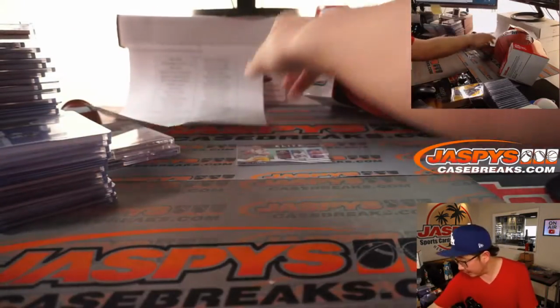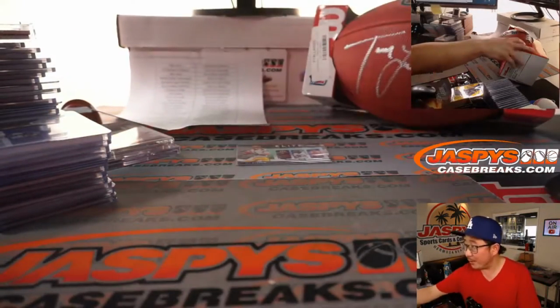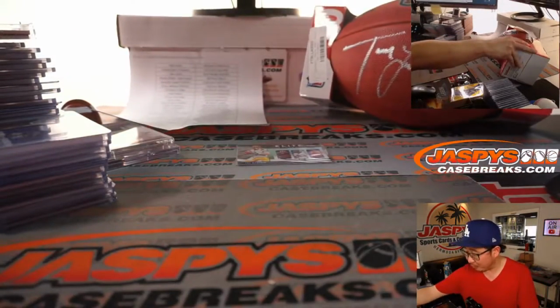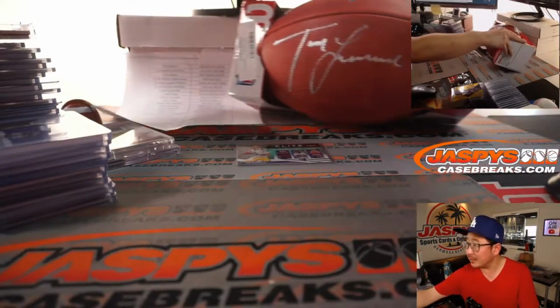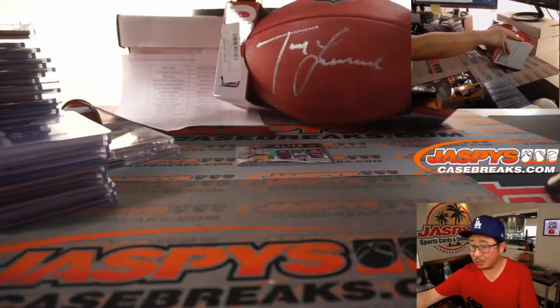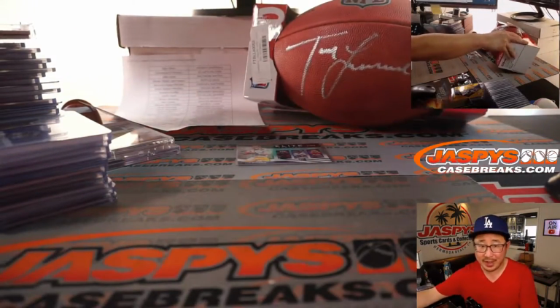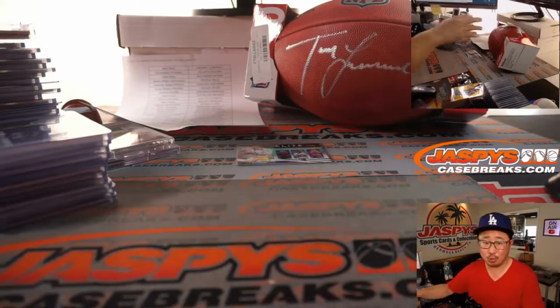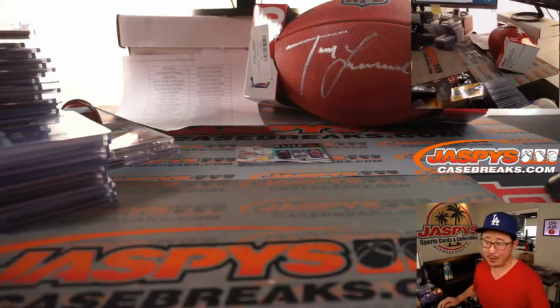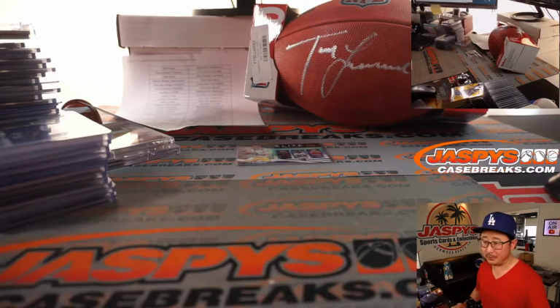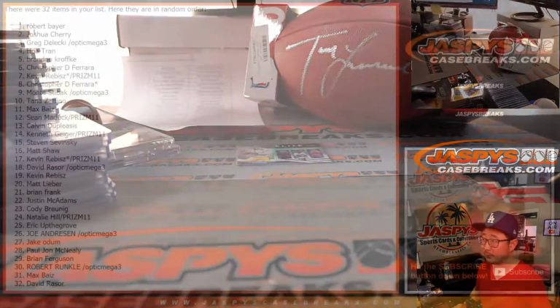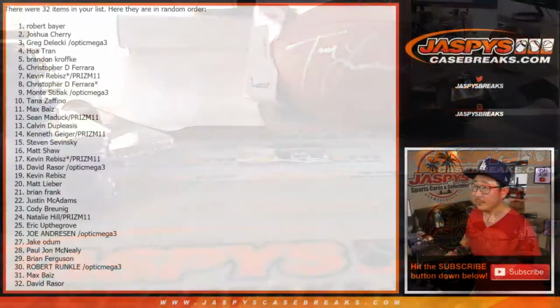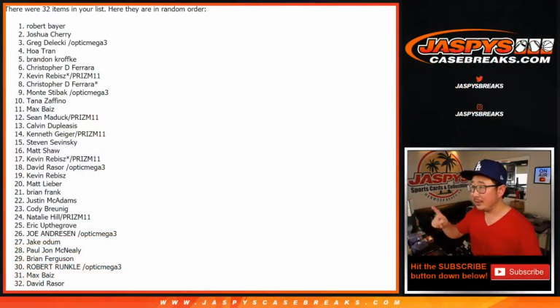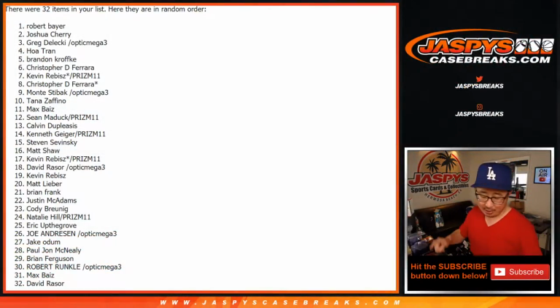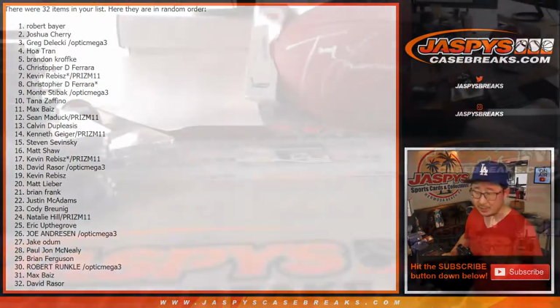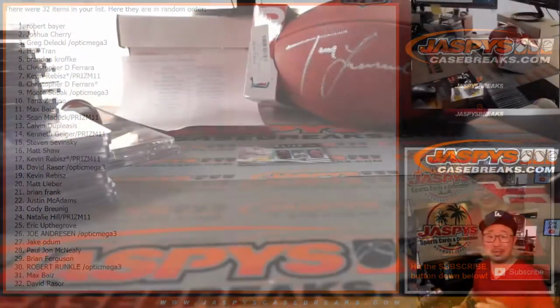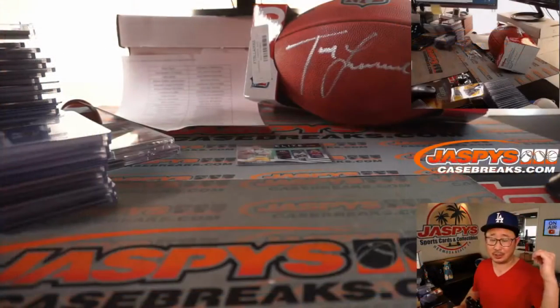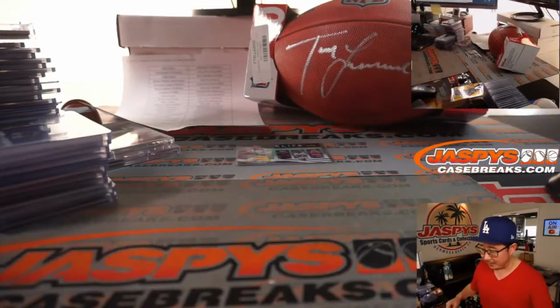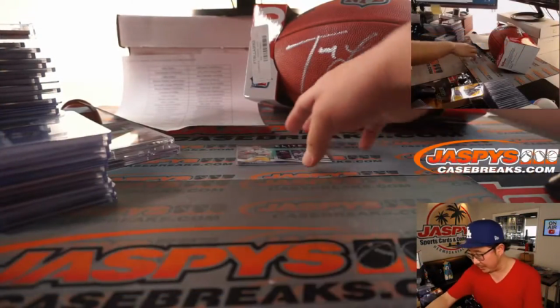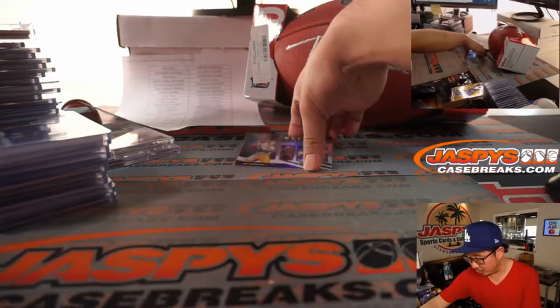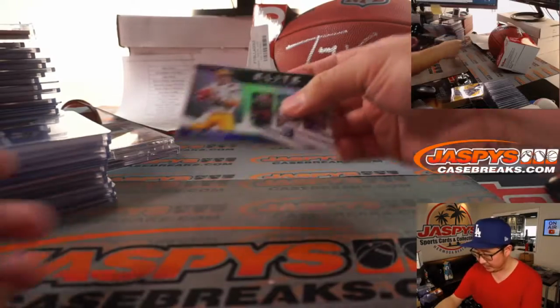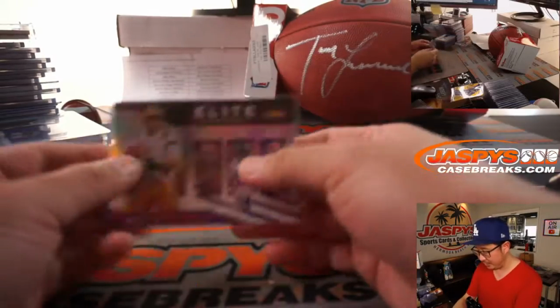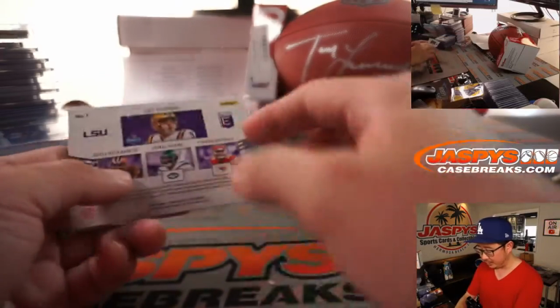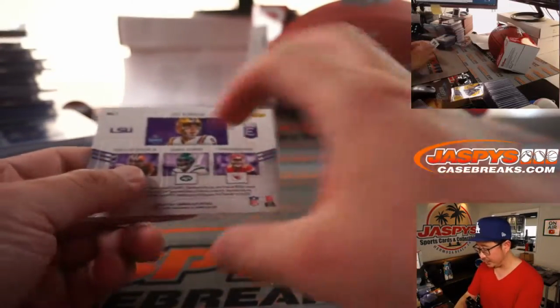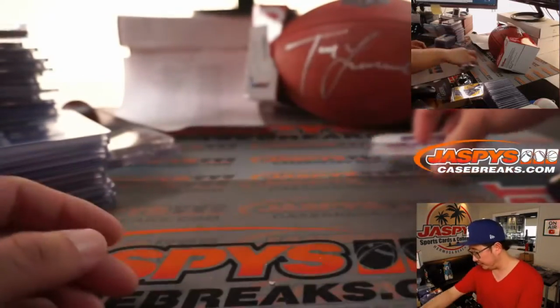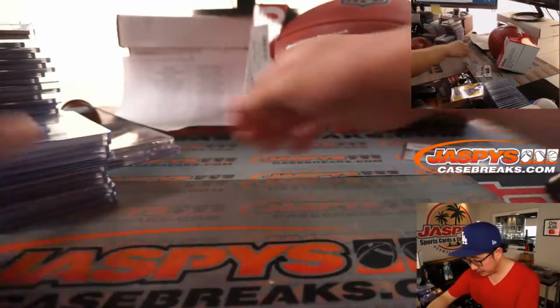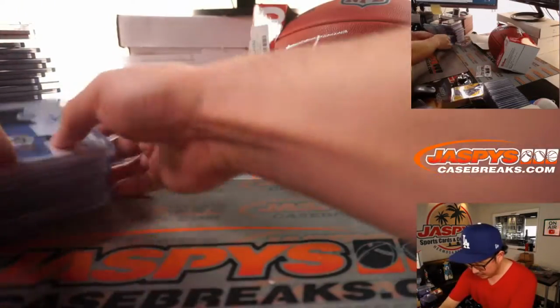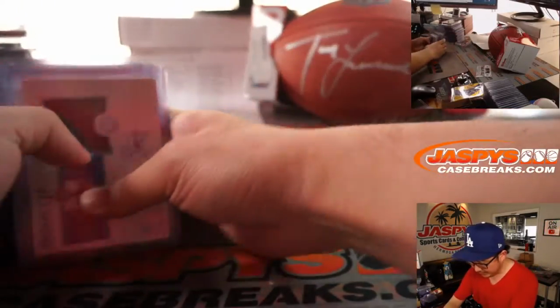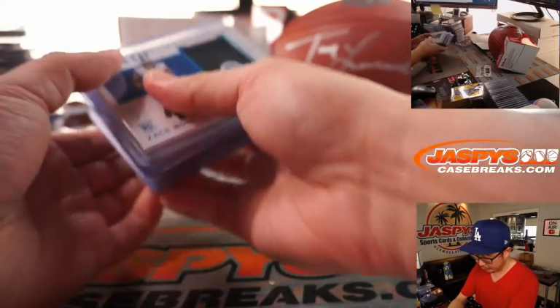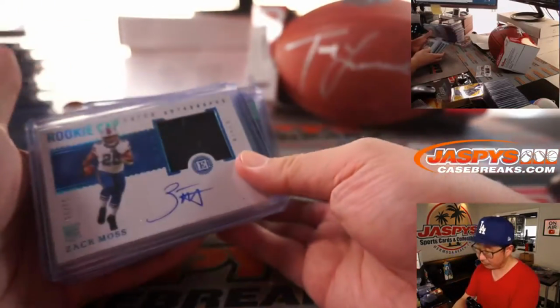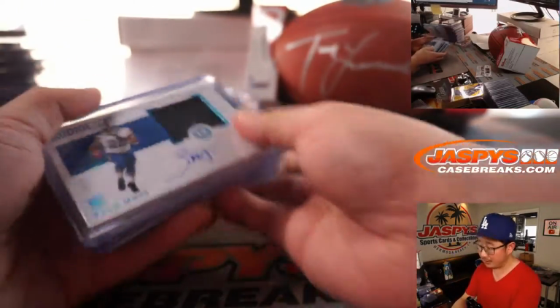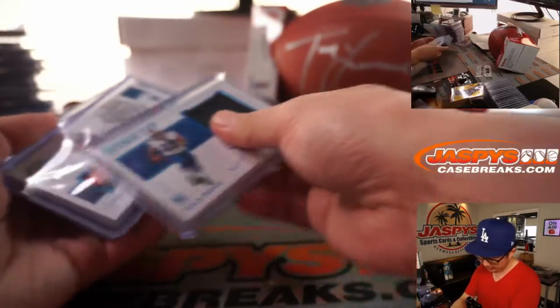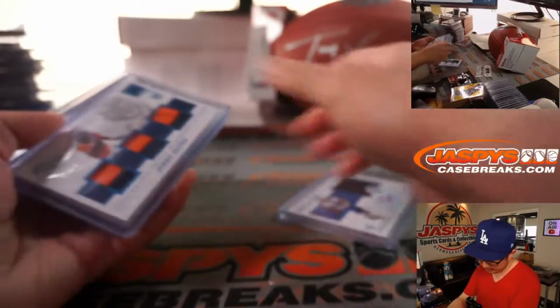We gave away that Trevor Lawrence as well — that went to Robert Bayer. He won that randomizer over there. You can see the results of the randomizer in the actual break video. This card went to the Chiefs. Pretty solid break overall. Here's the recap.